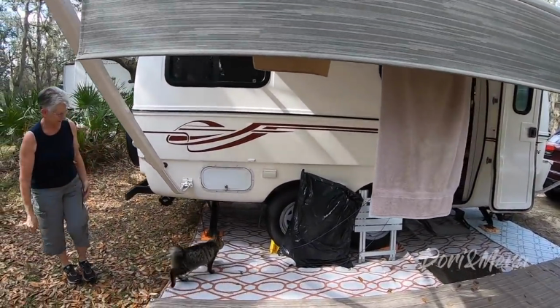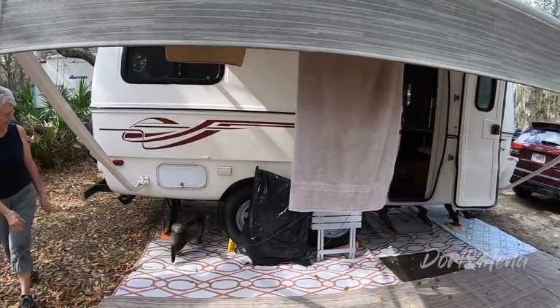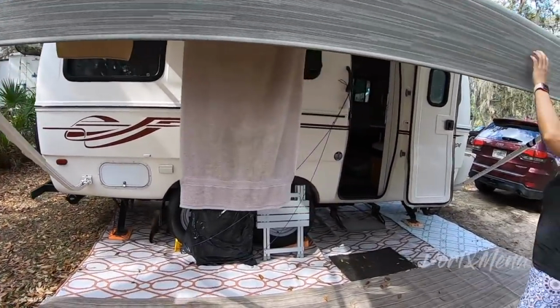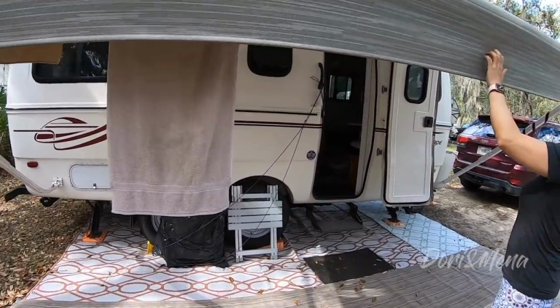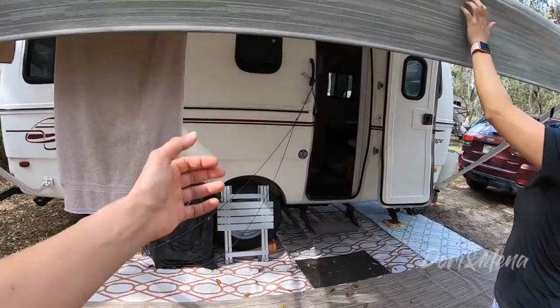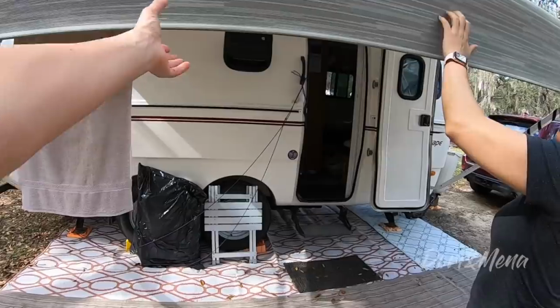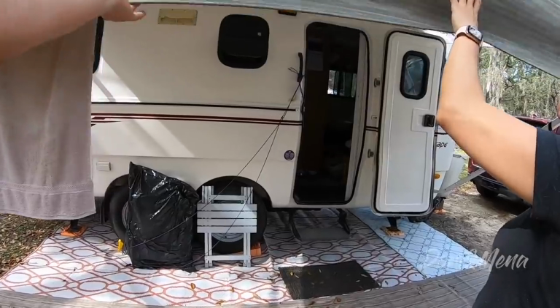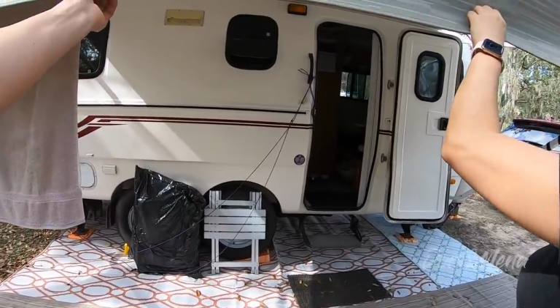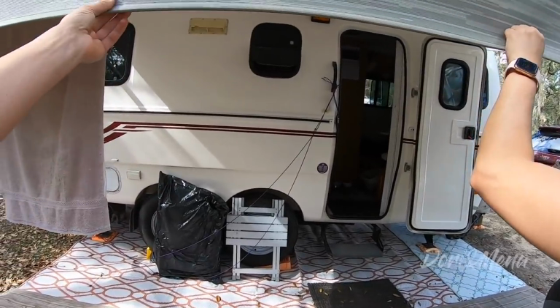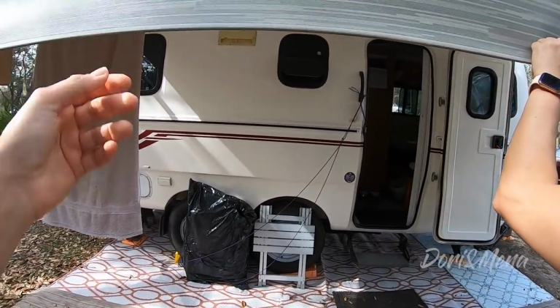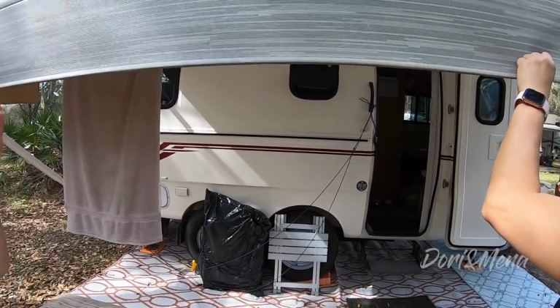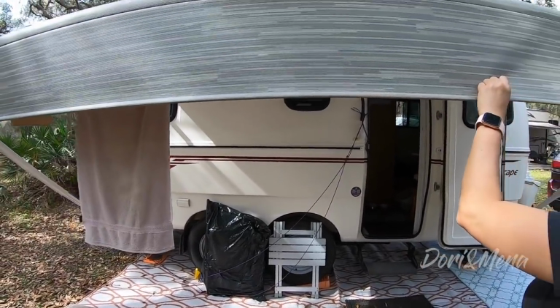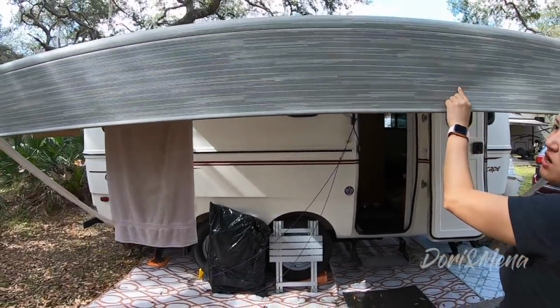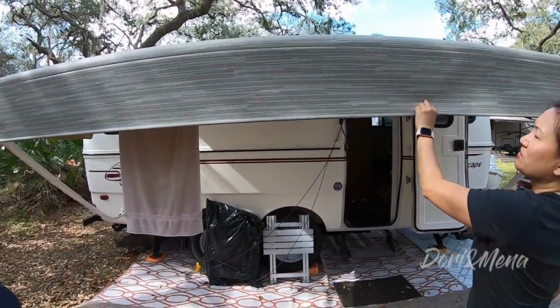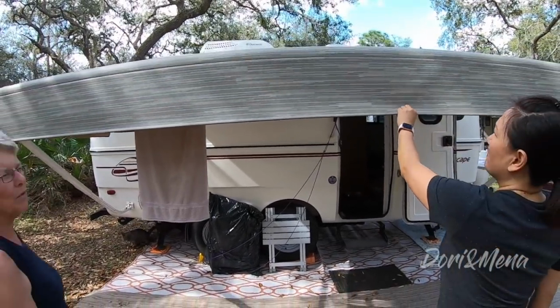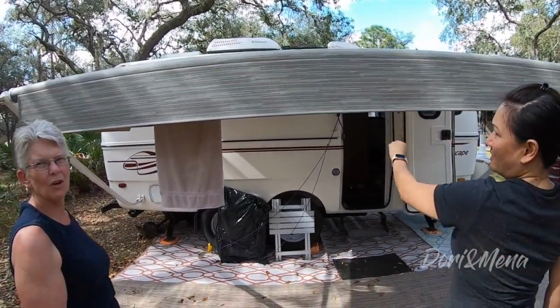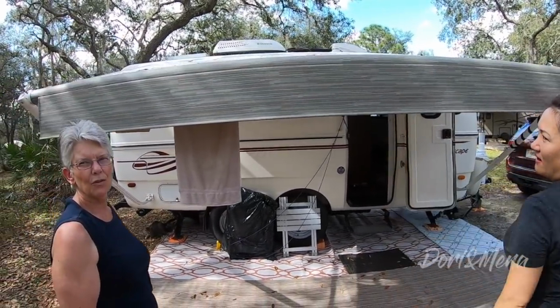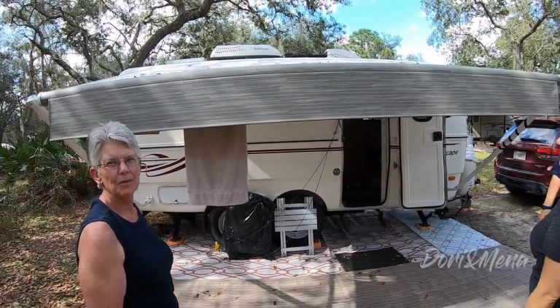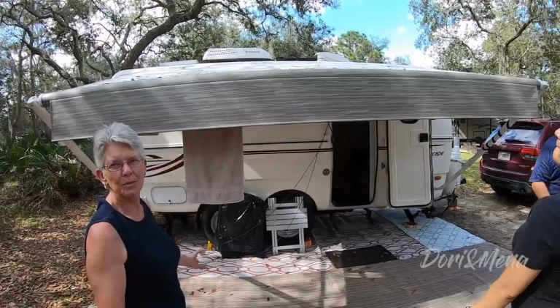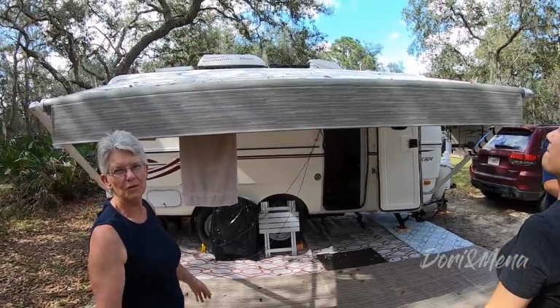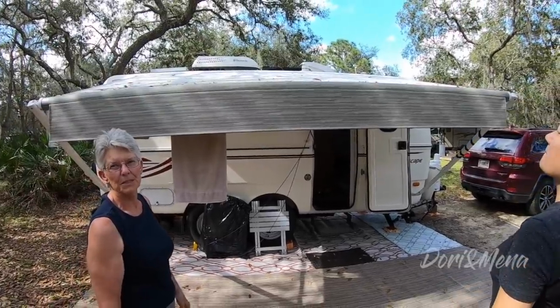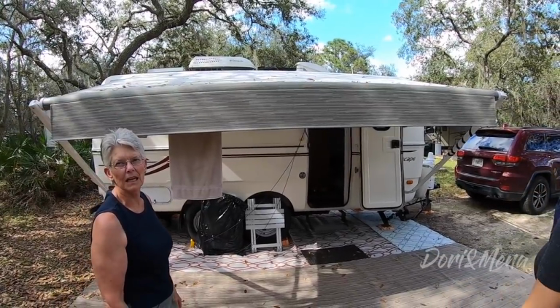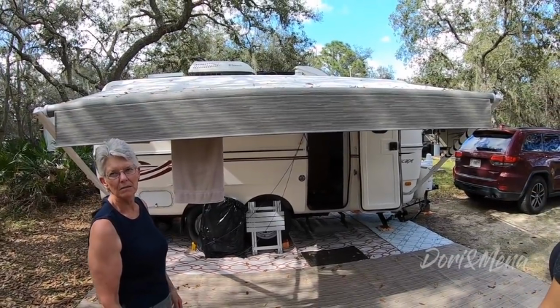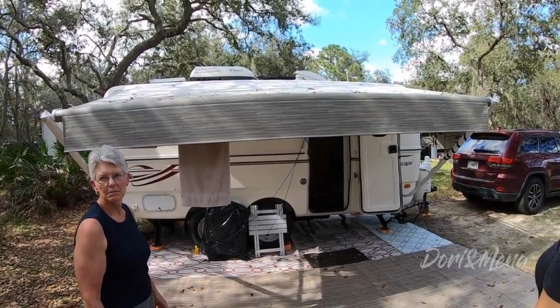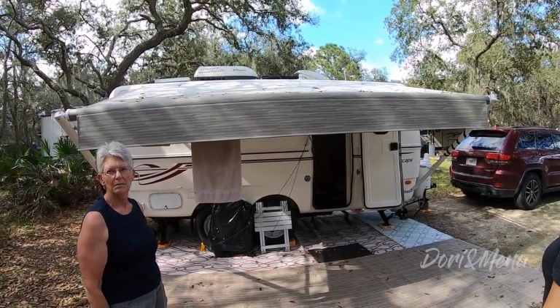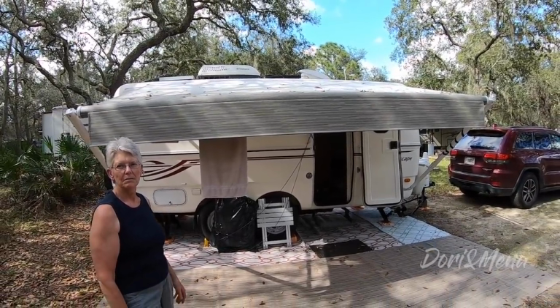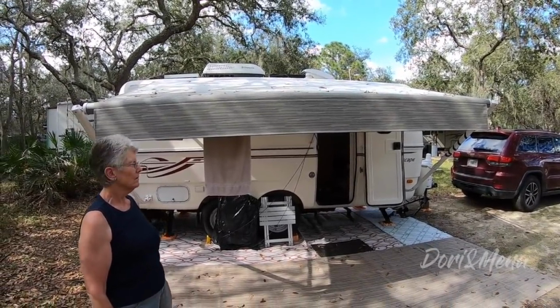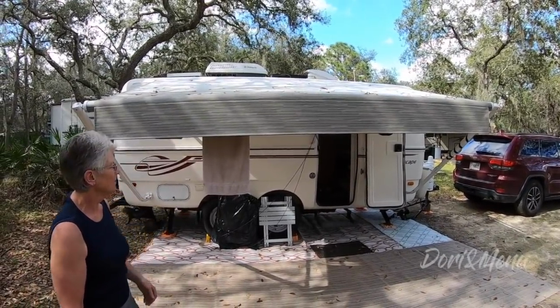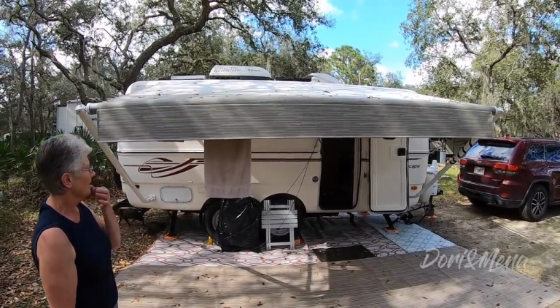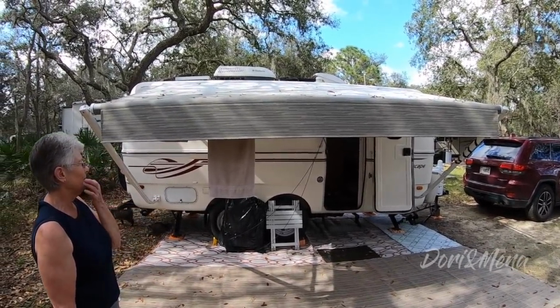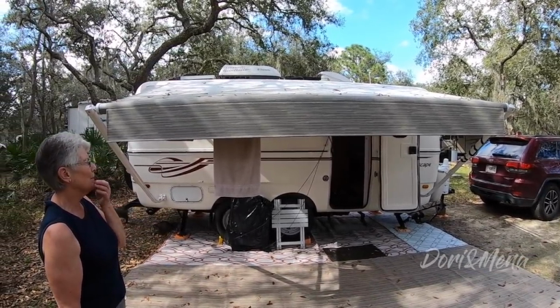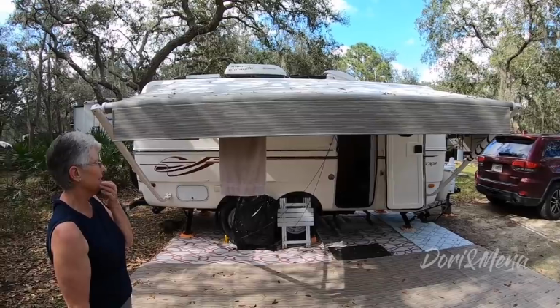The awning looks brand new — it is brand new, replaced last summer. The previous one was full of holes just from sunlight, so it was time to replace it. She notes she hasn't washed it unfortunately.